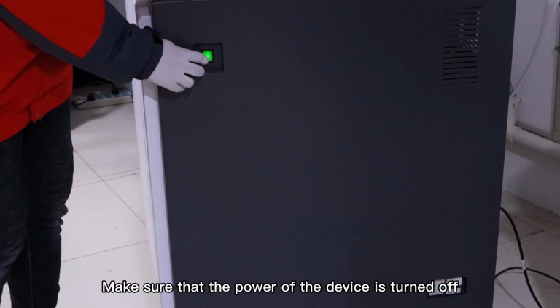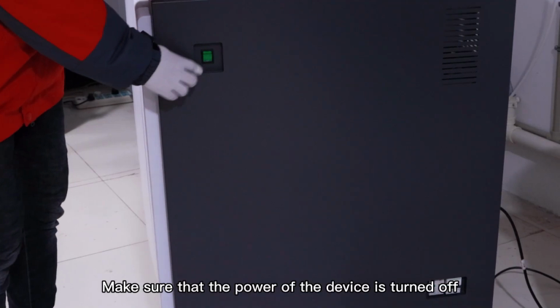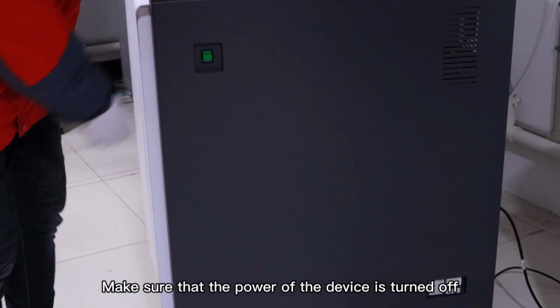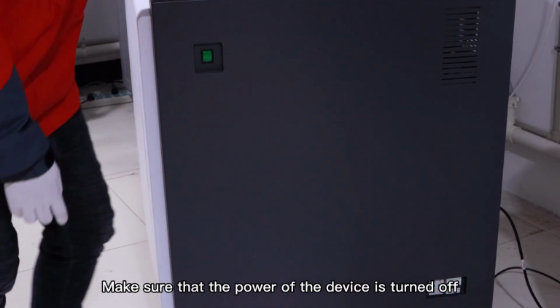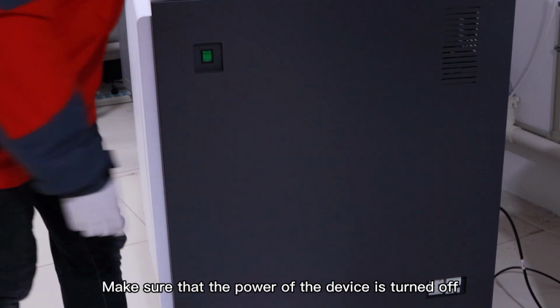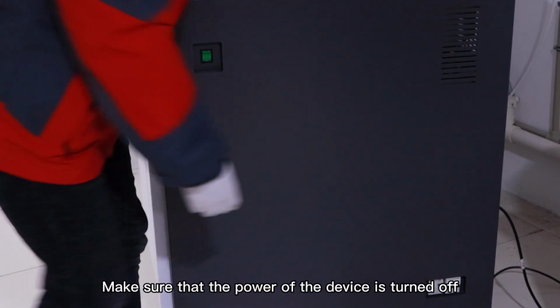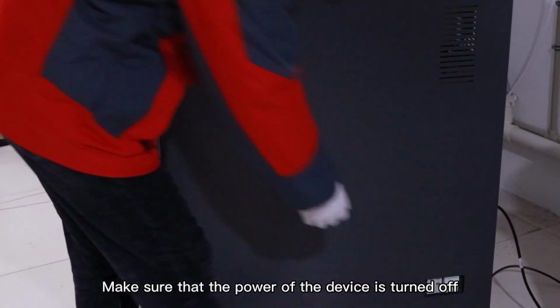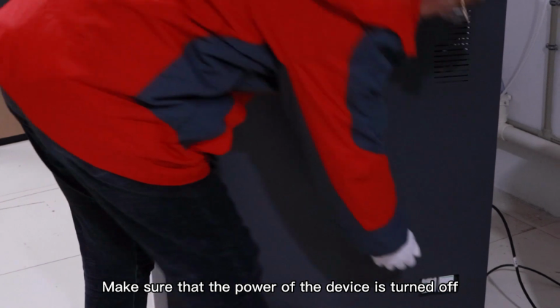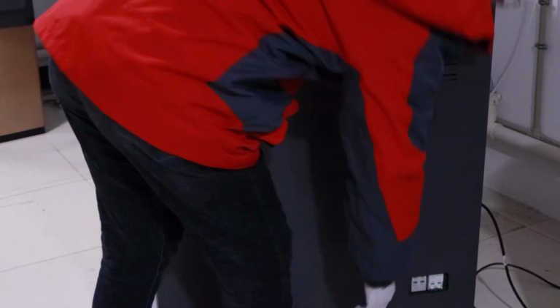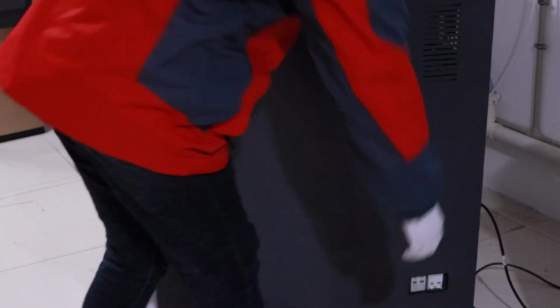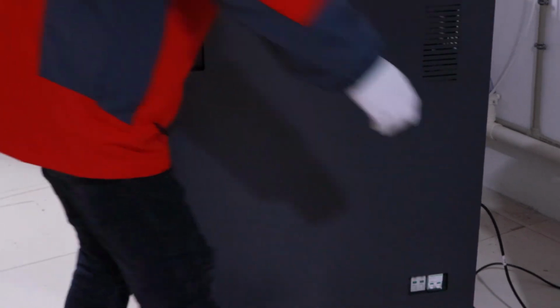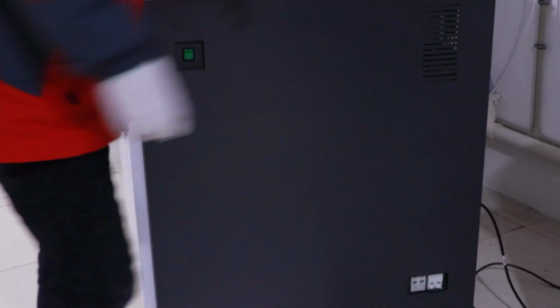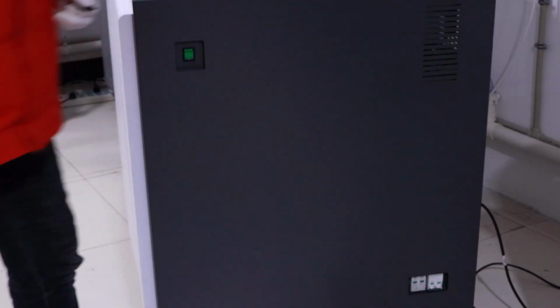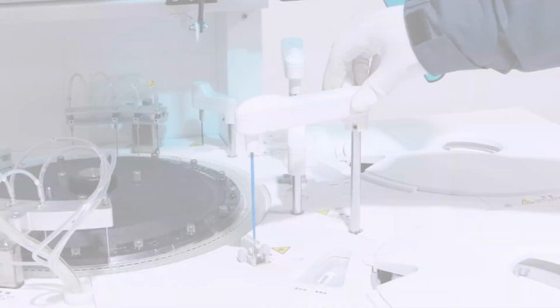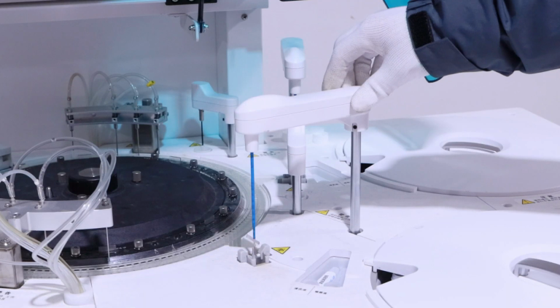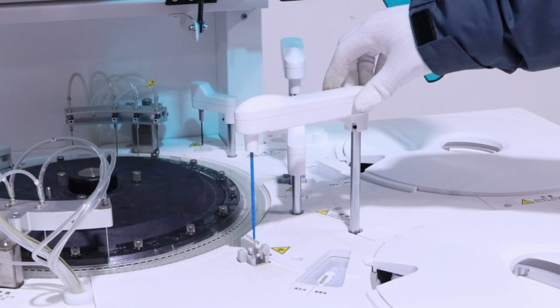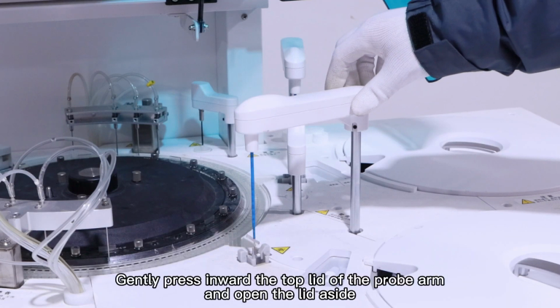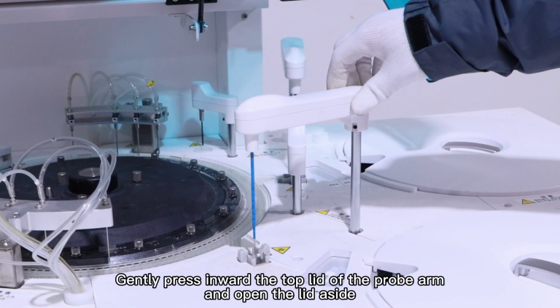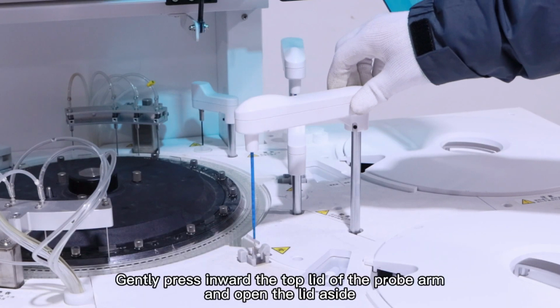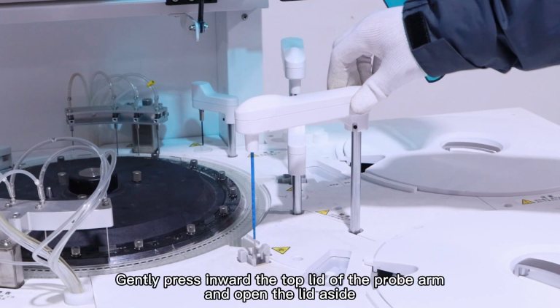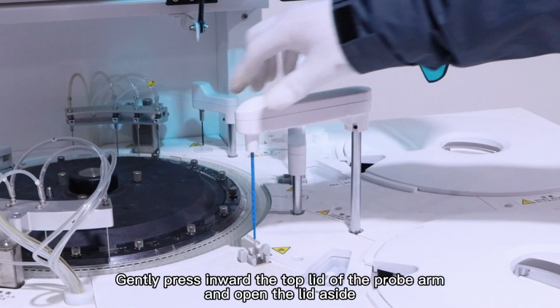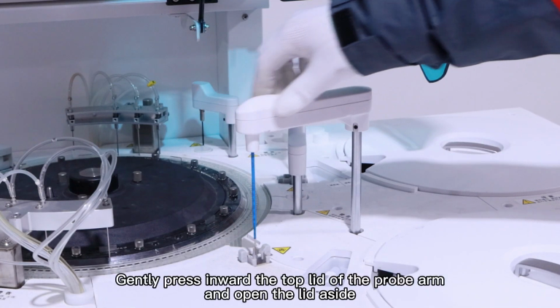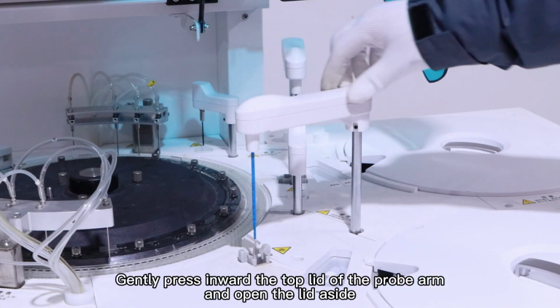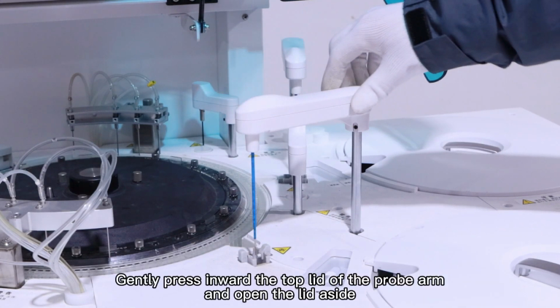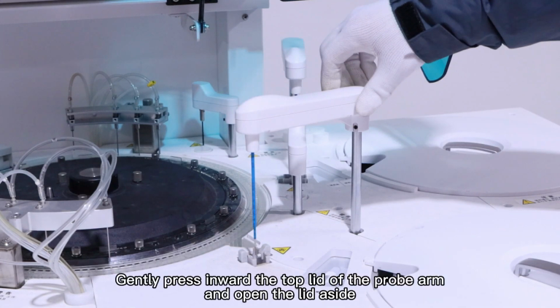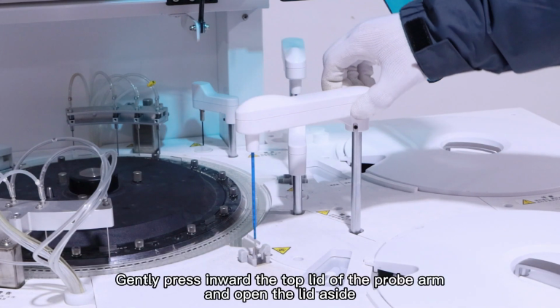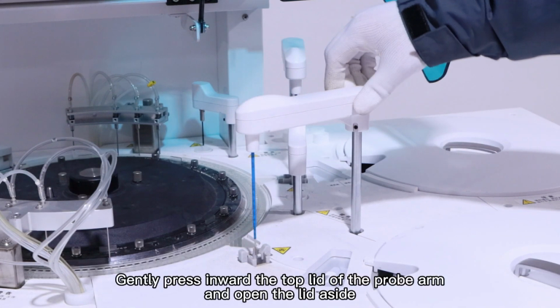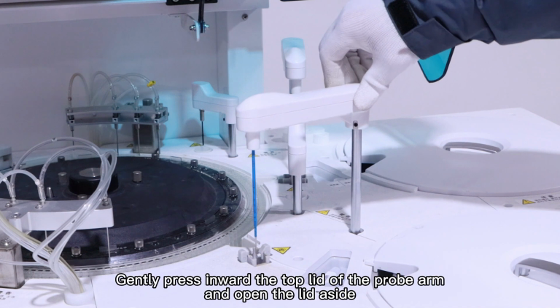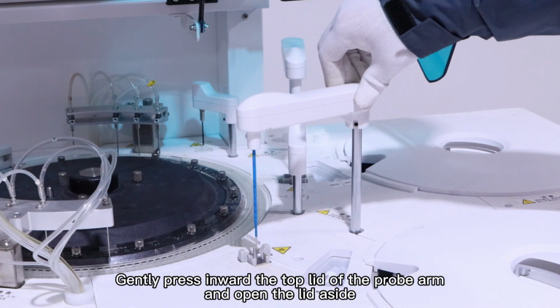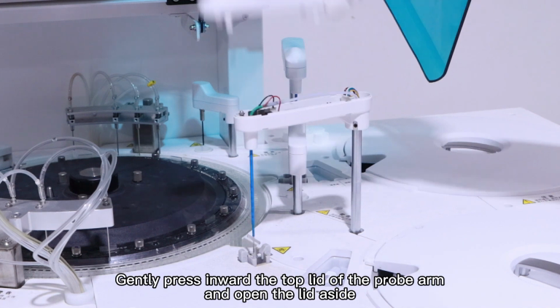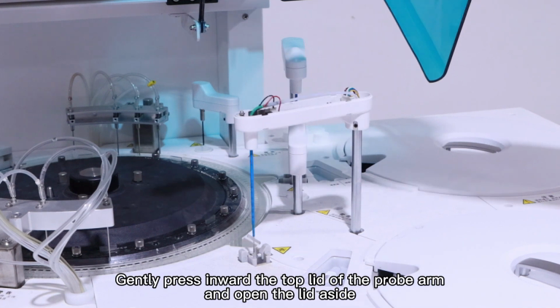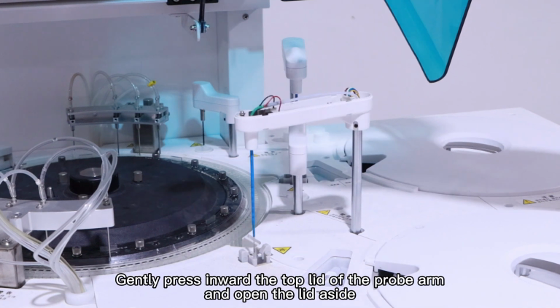Make sure that the power of the device is off. Gently press inward the top lid of the probe arm and open the lid aside.